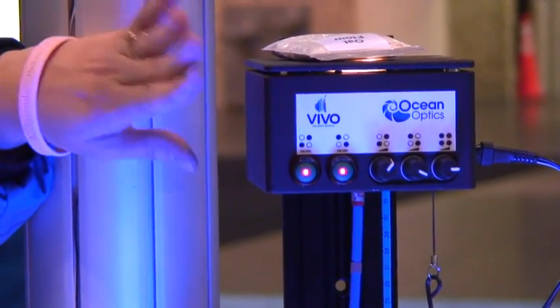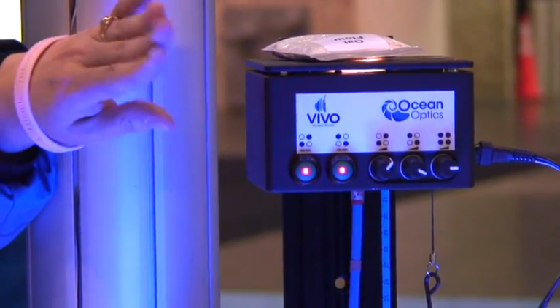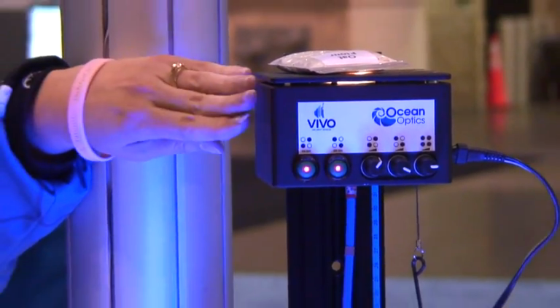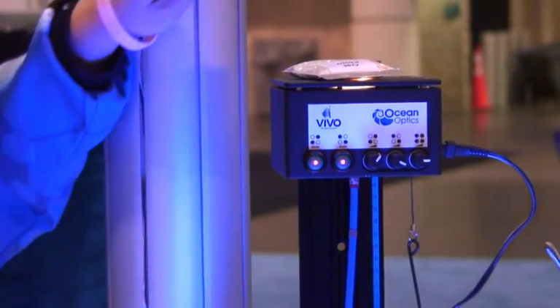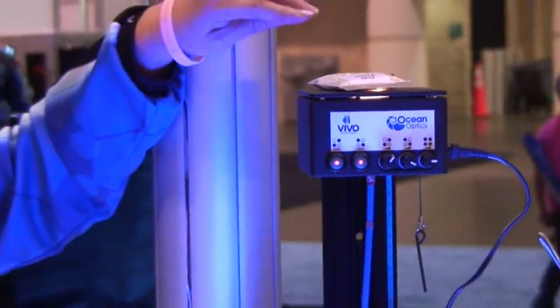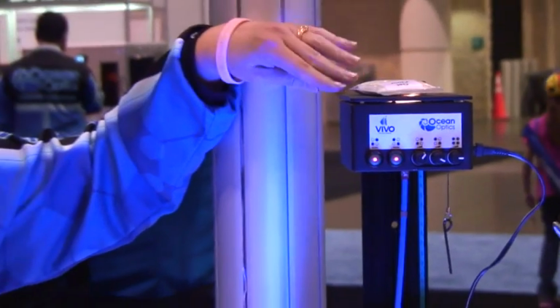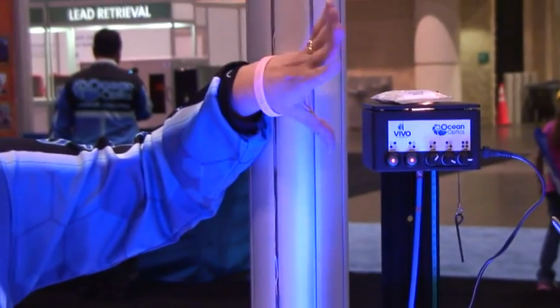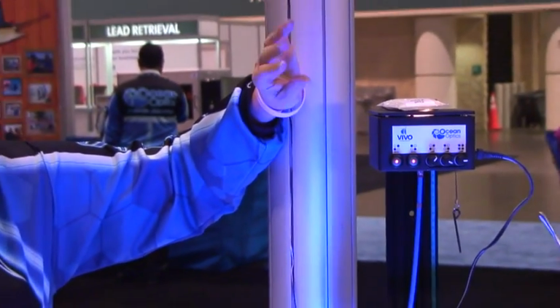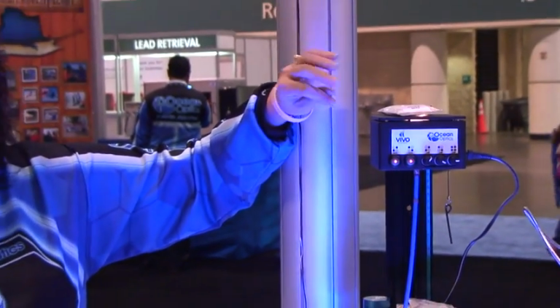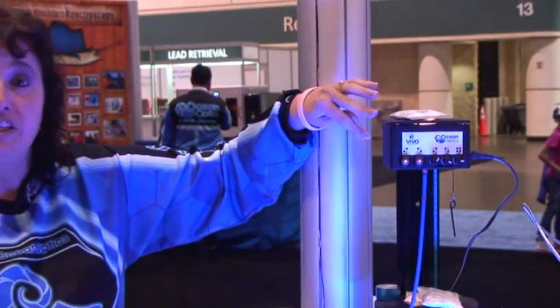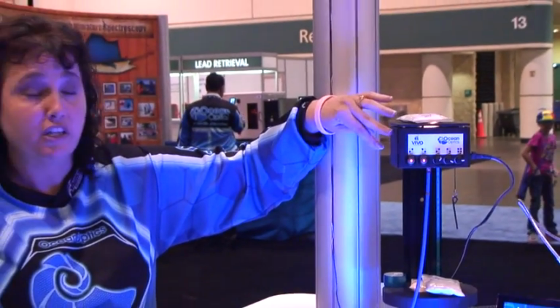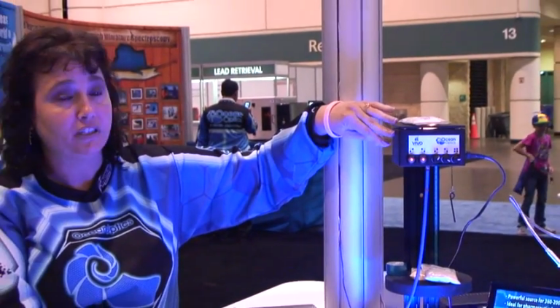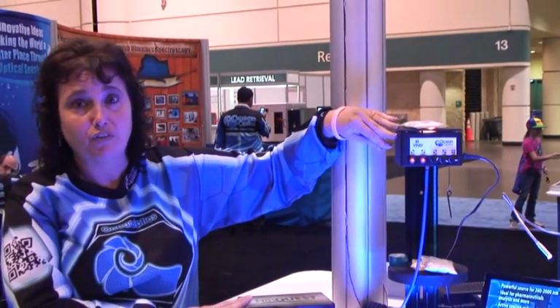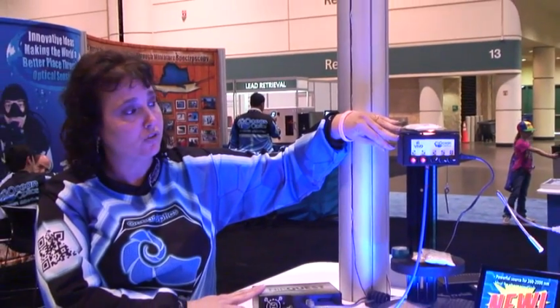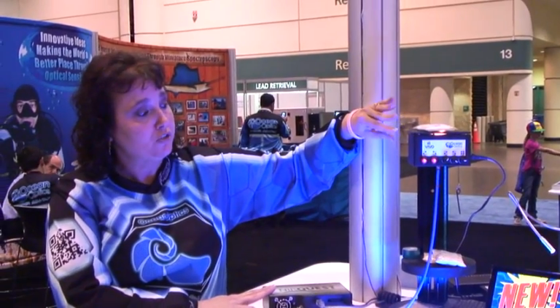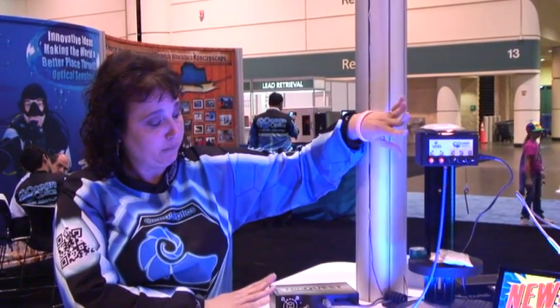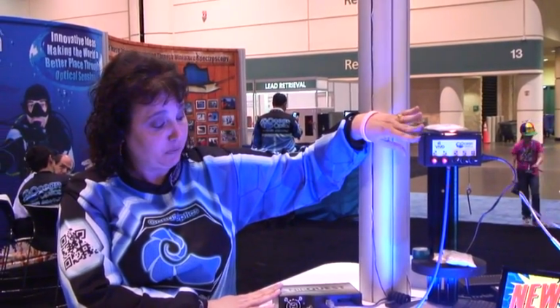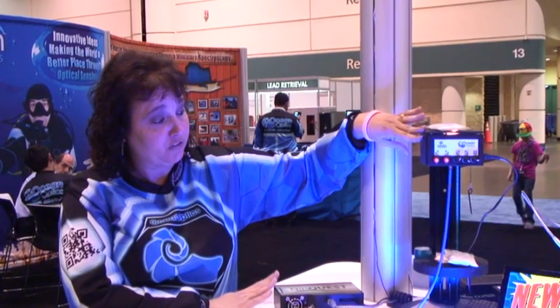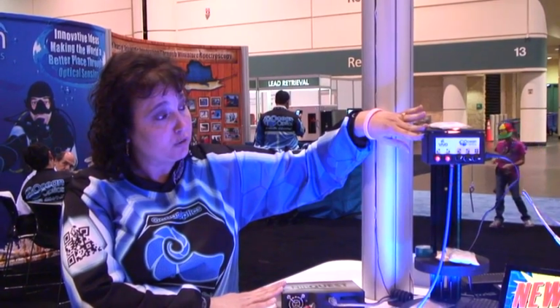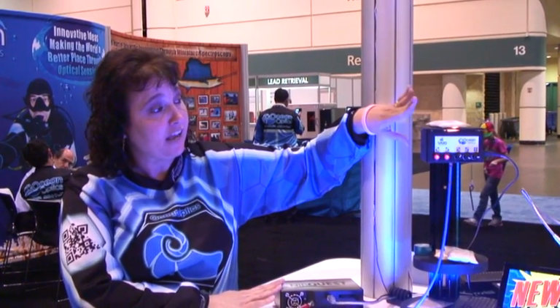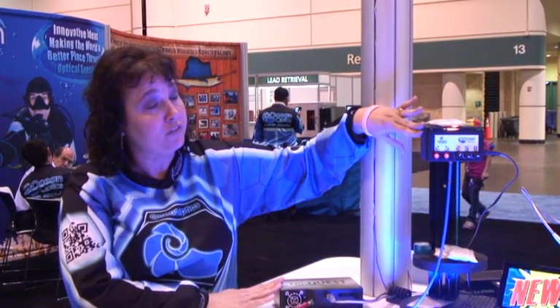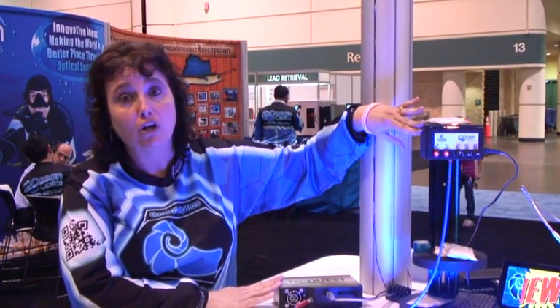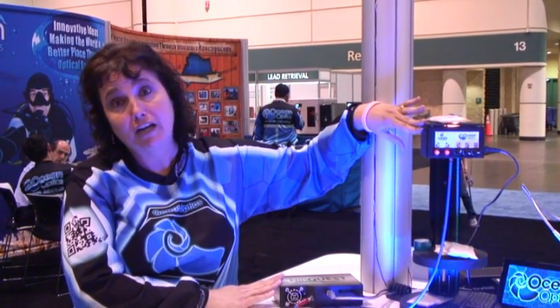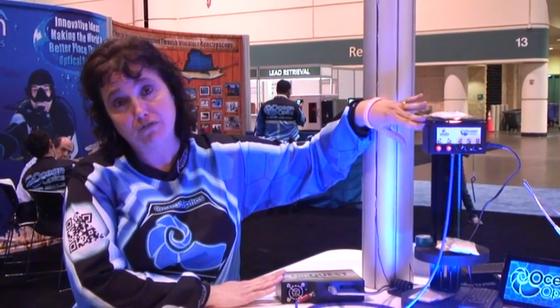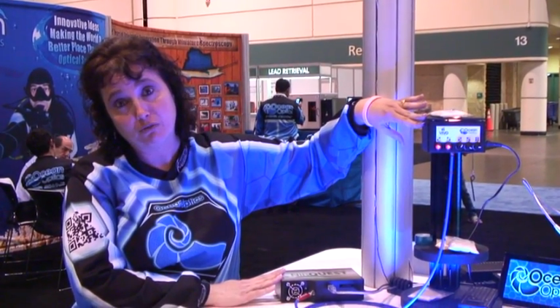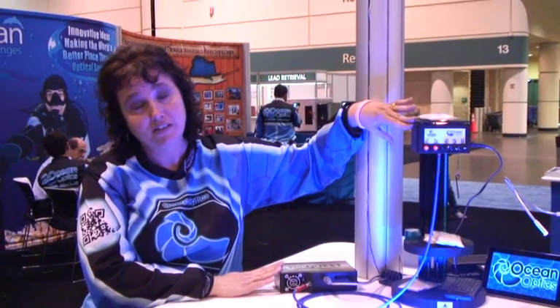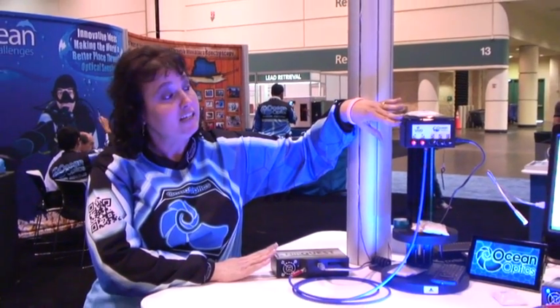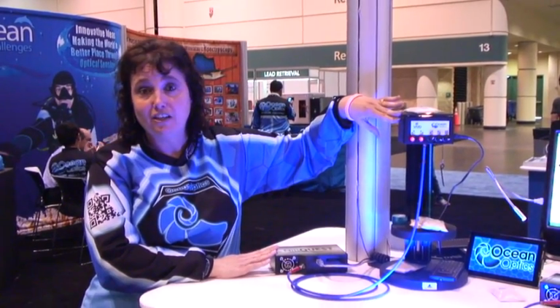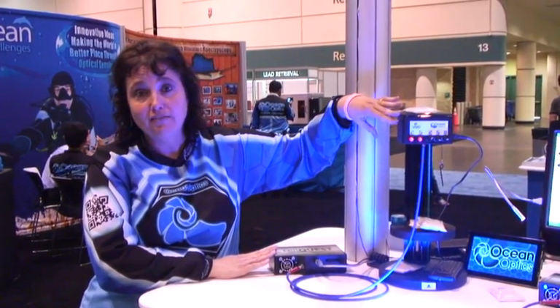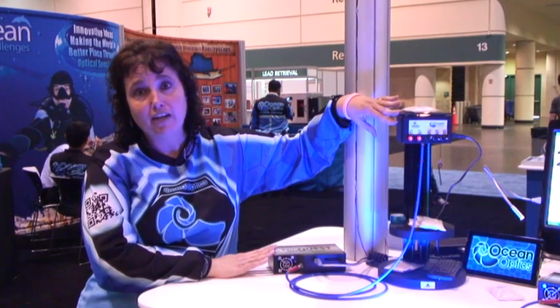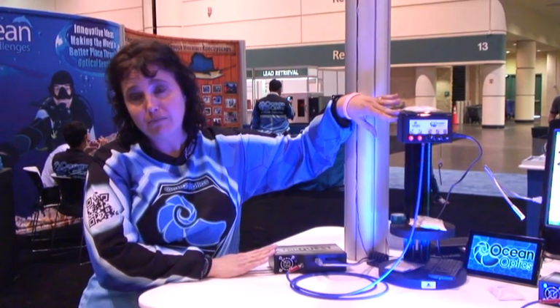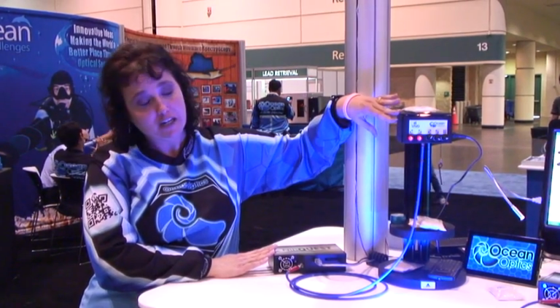Since we're not fiber coupling to the sample, we get rid of a lot of the attenuation that you typically see with fibers. So the combination of the NearQuest and the Vivo are a great combination for your measurements. See it online at OceanOptics.com.